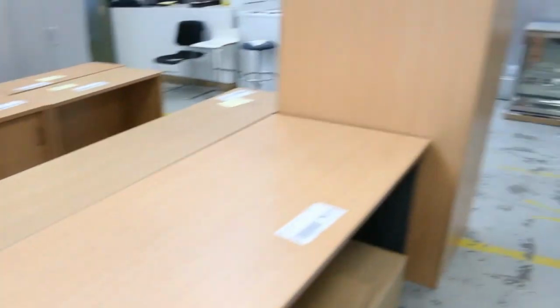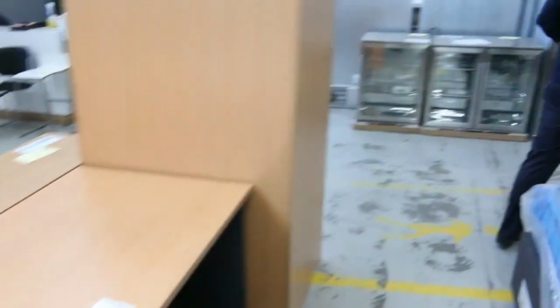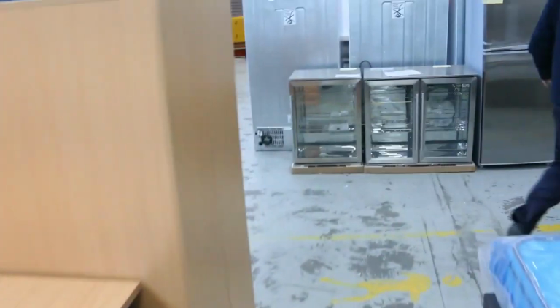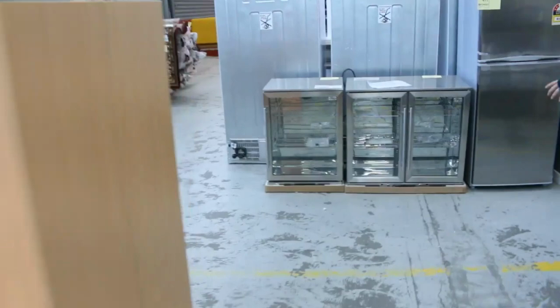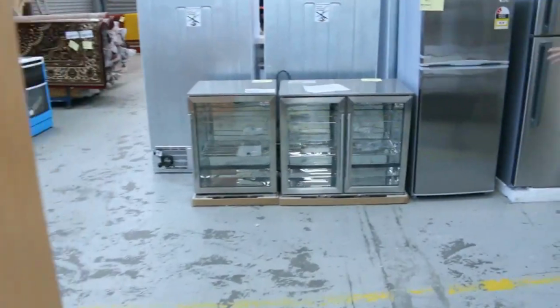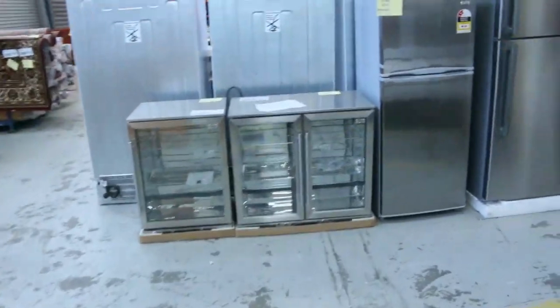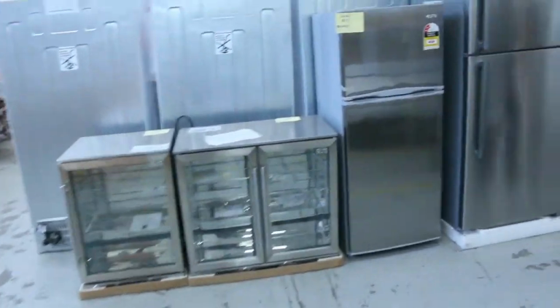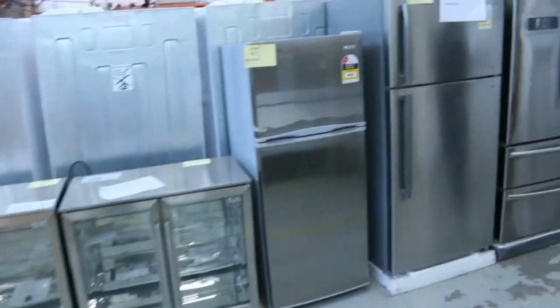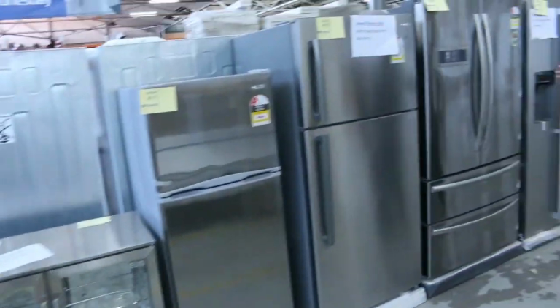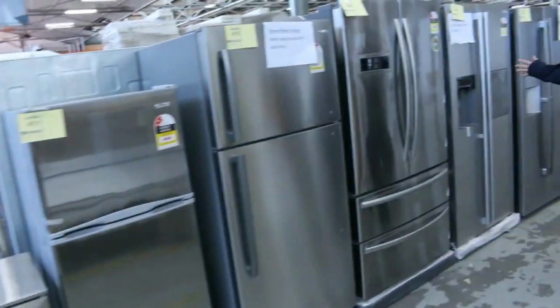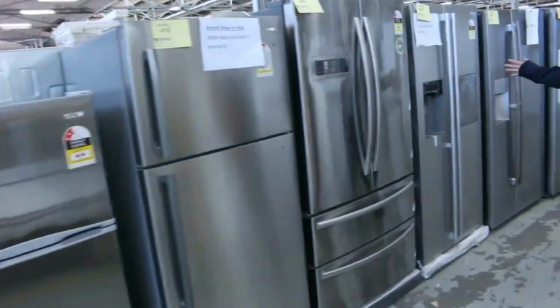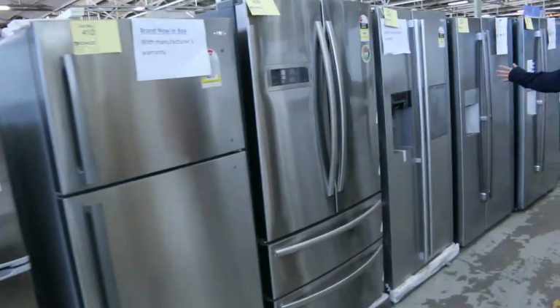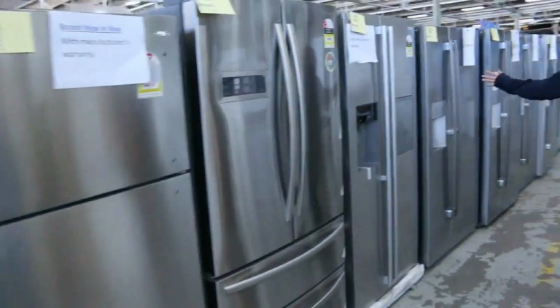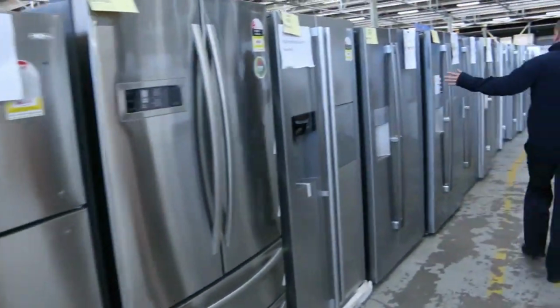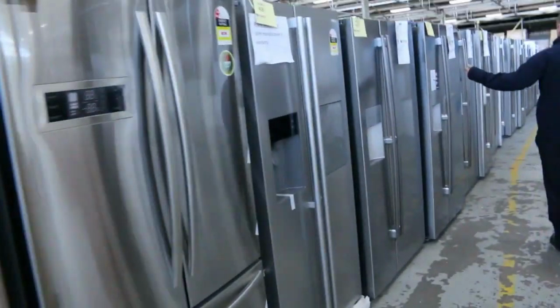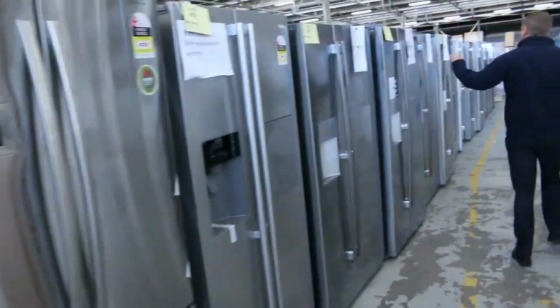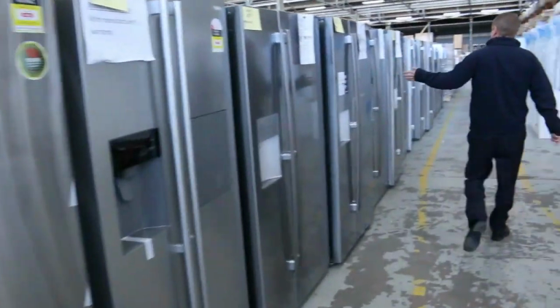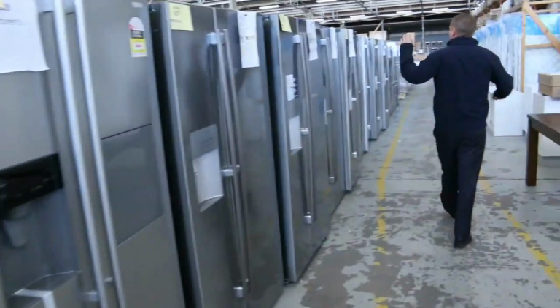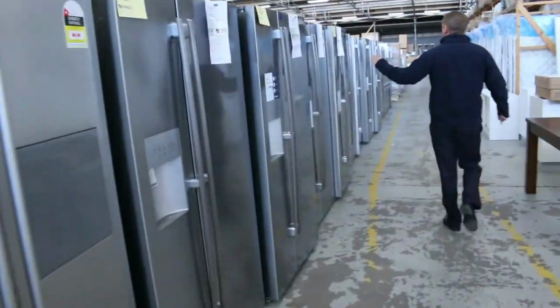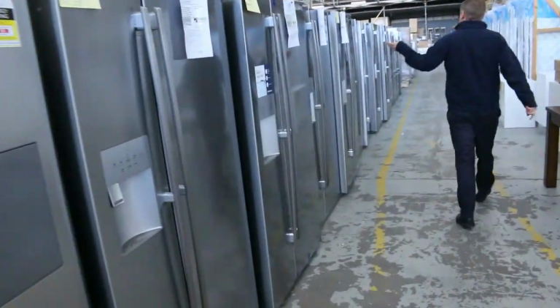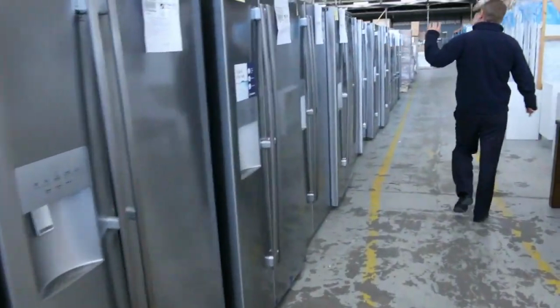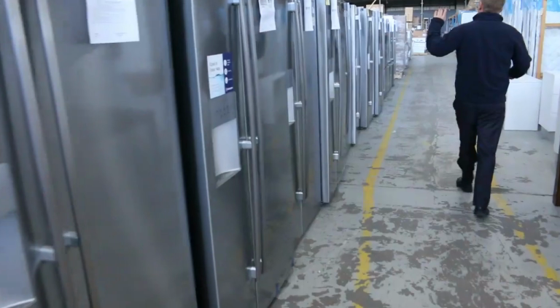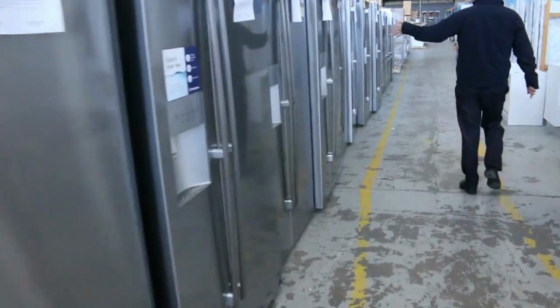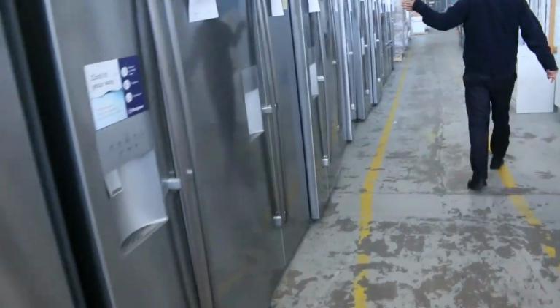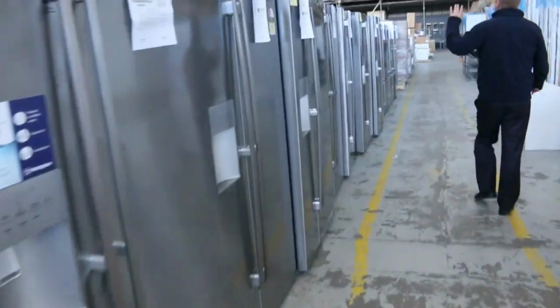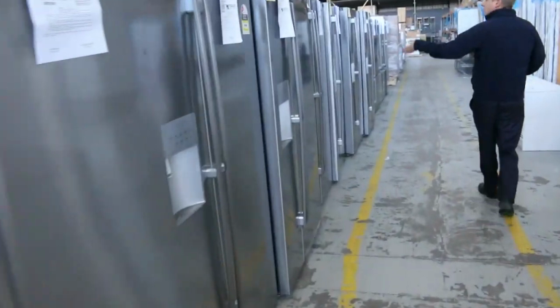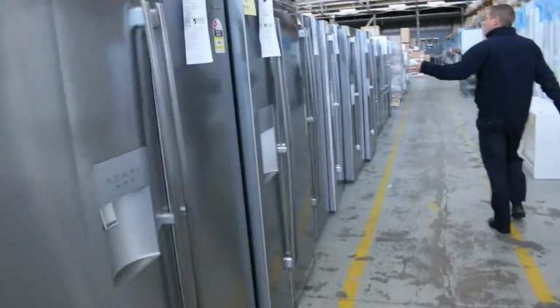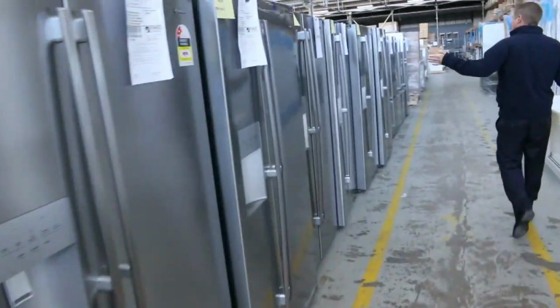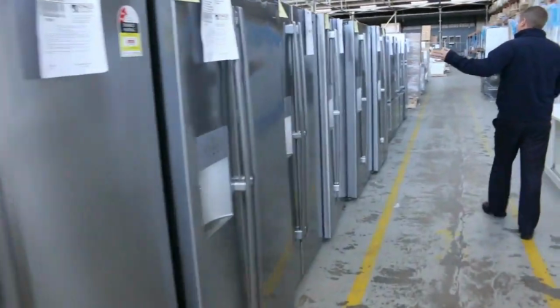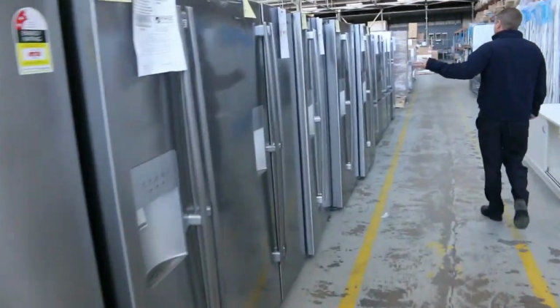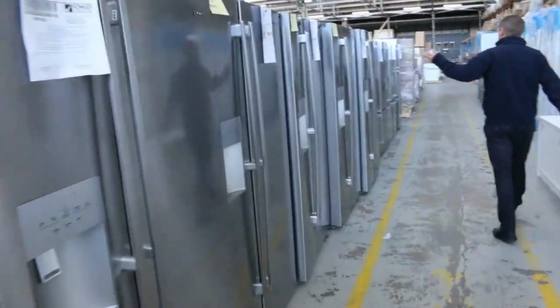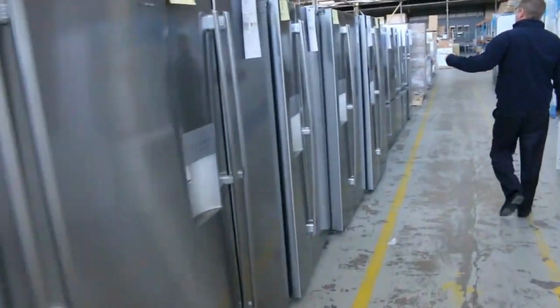Down through here, we've got mountains and mountains of fridges. Have a look at all of these — Electrolux, Westinghouse, Kelvinator, Euro, to name some of the brands. Really nice-looking fridges.